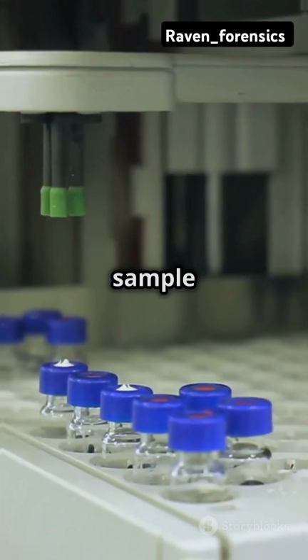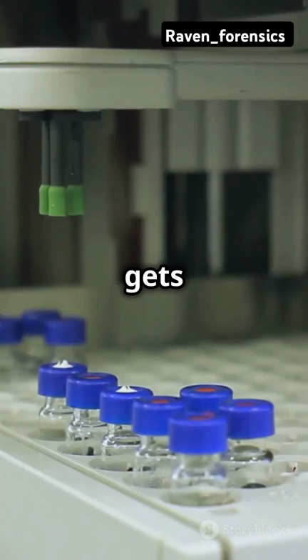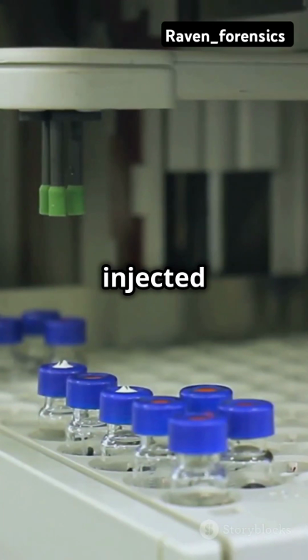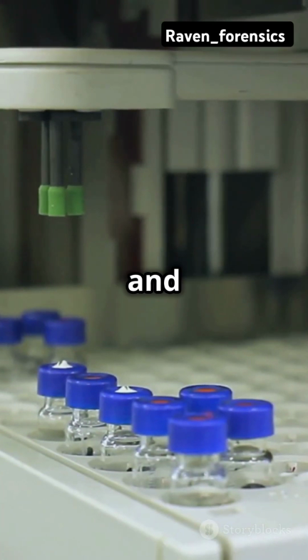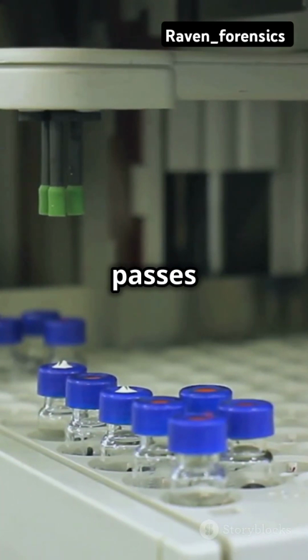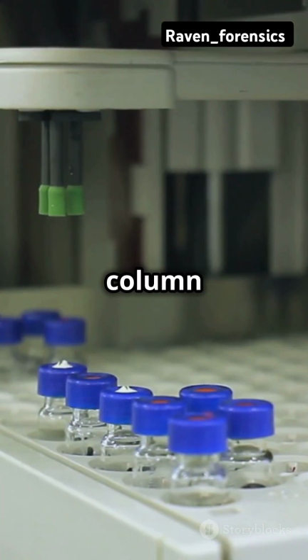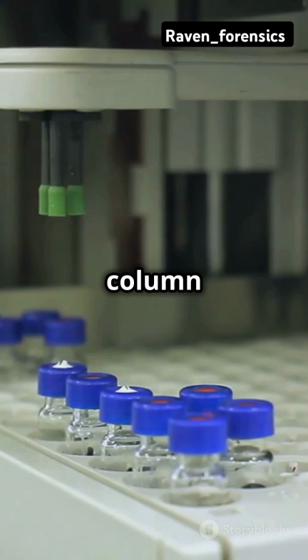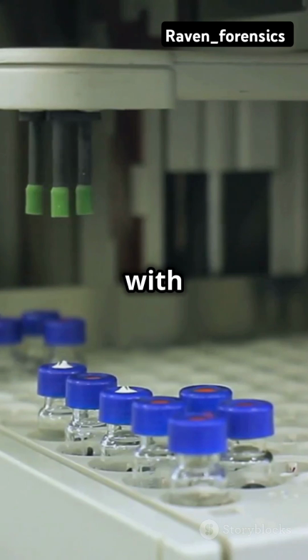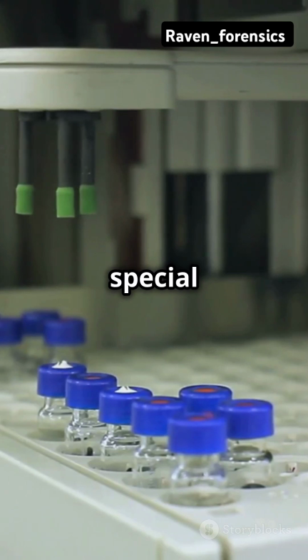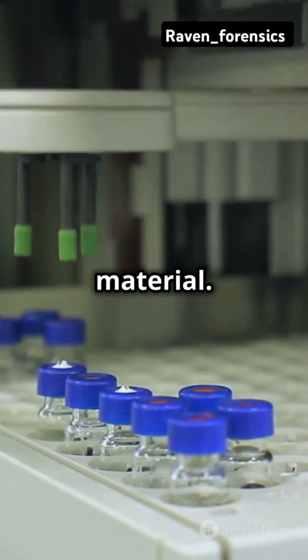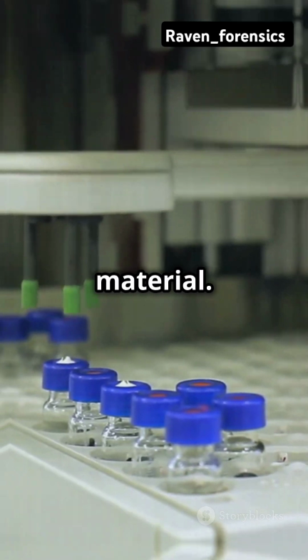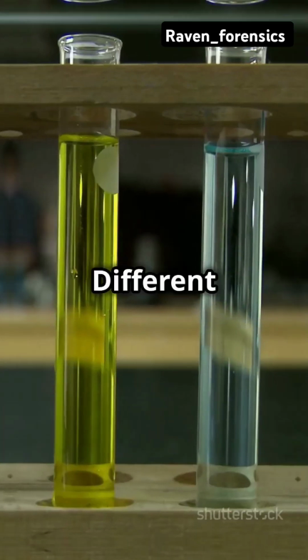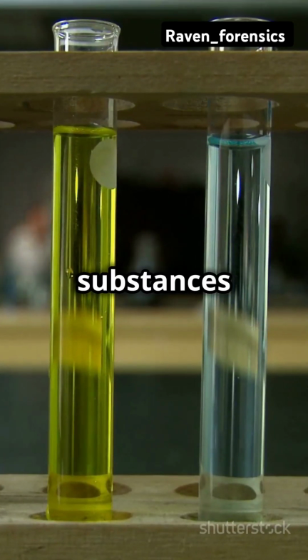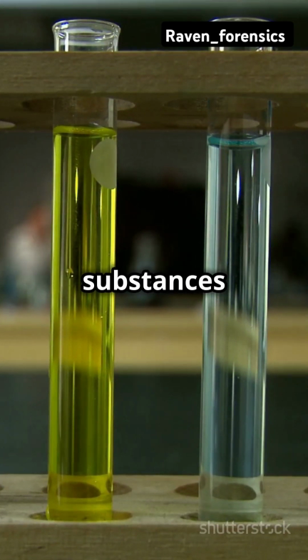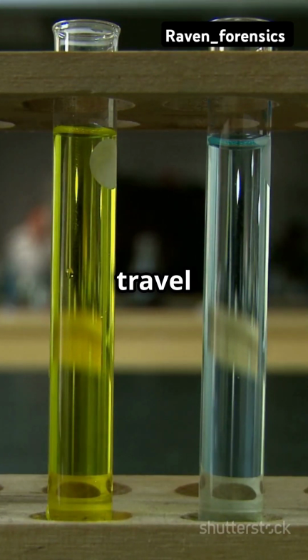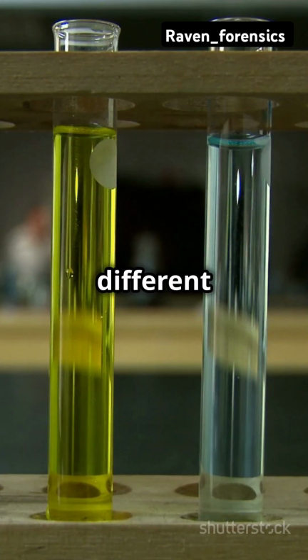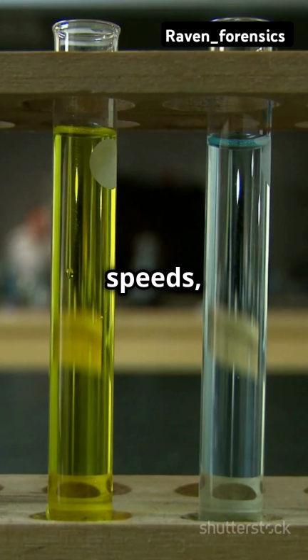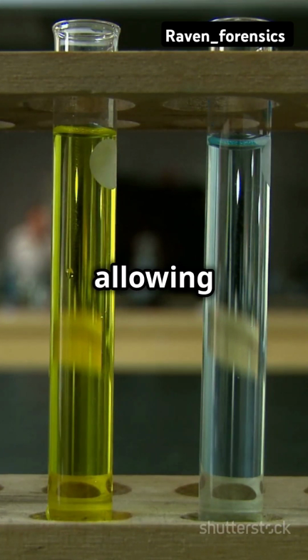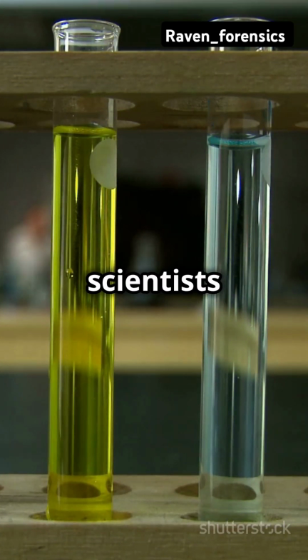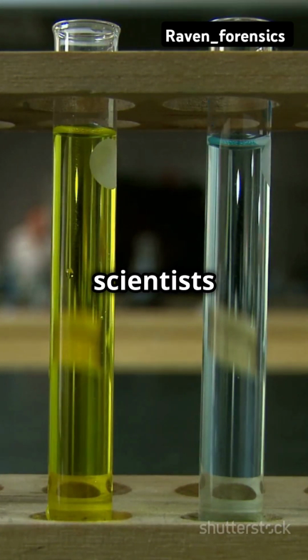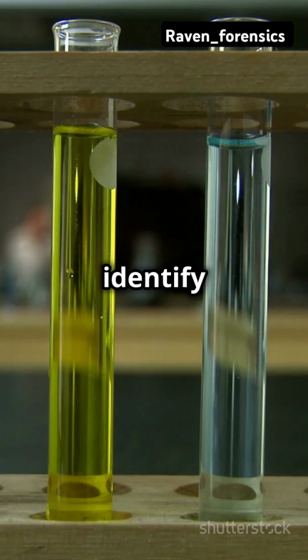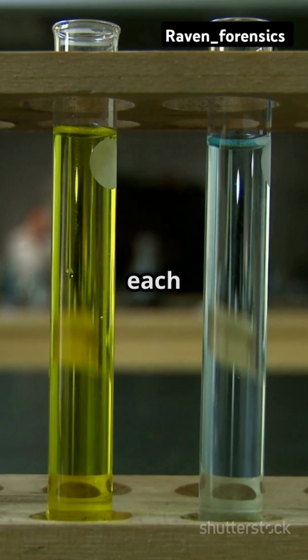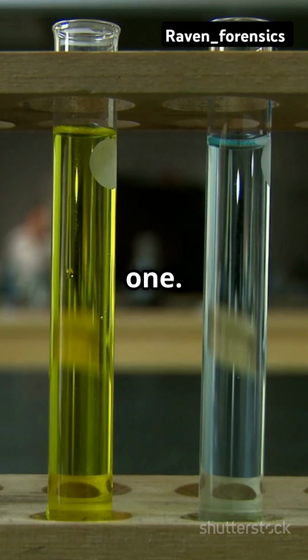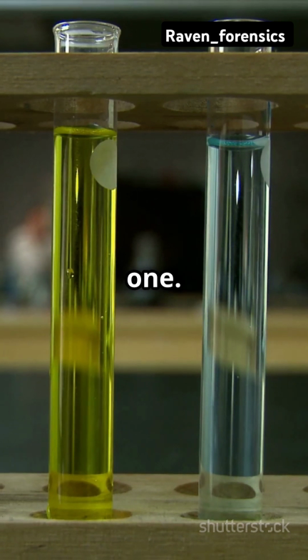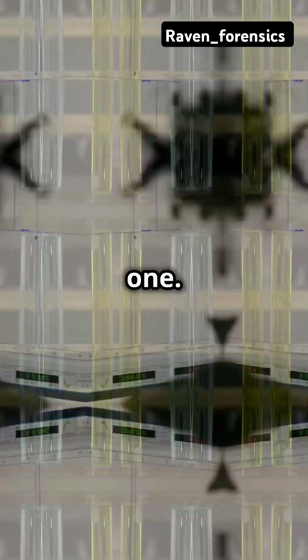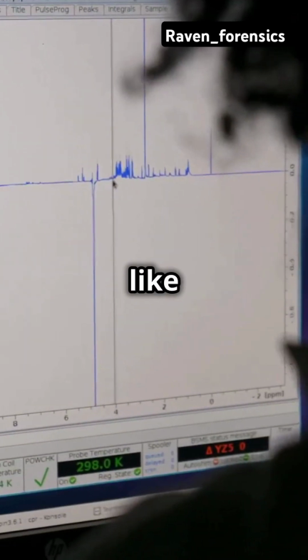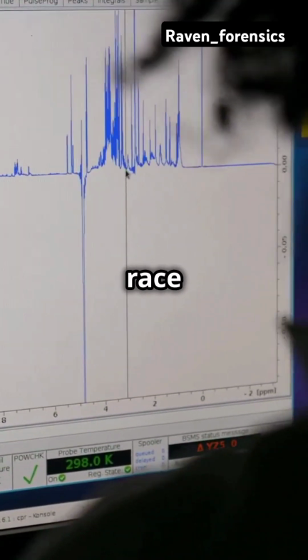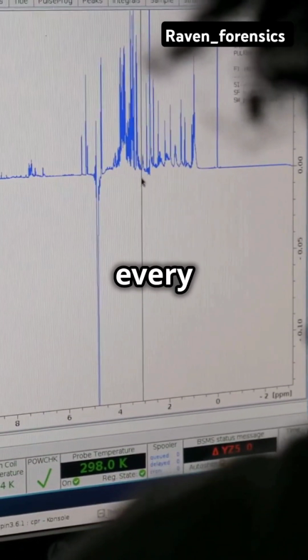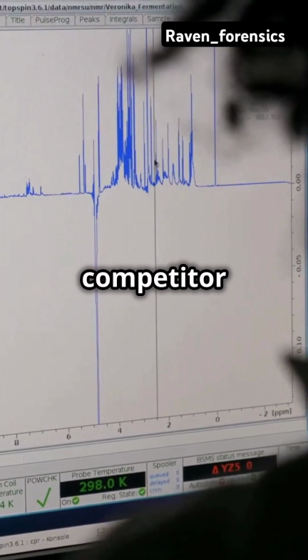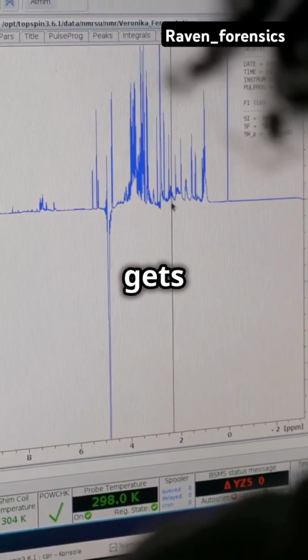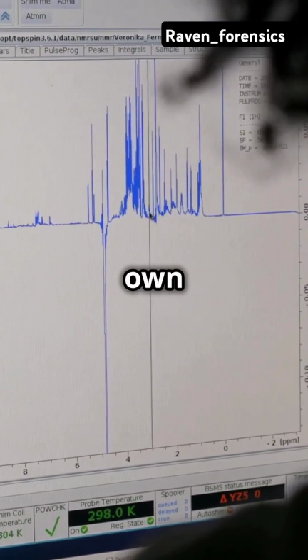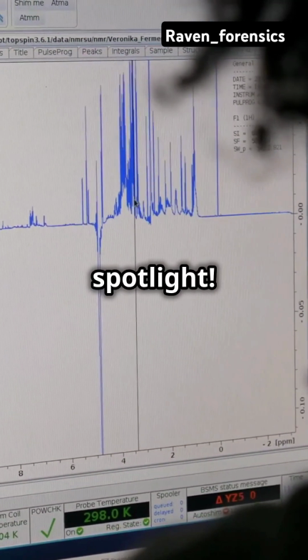The sample gets injected and passes through a column filled with special material. Different substances travel at different speeds, allowing scientists to identify each one. It's like a race where every competitor gets their own spotlight.